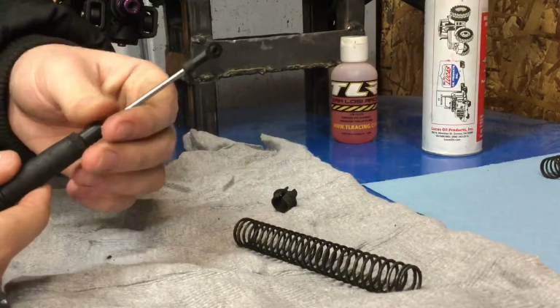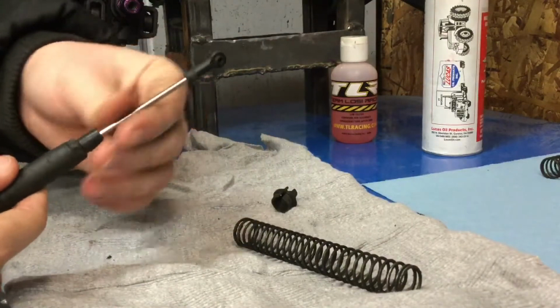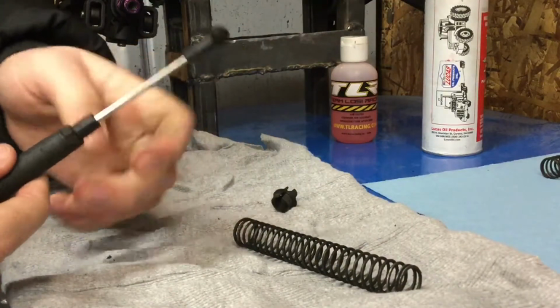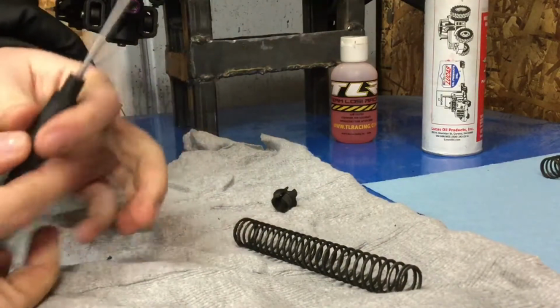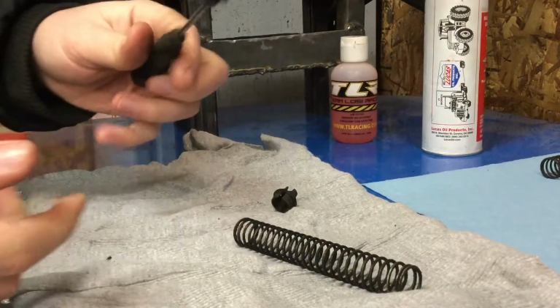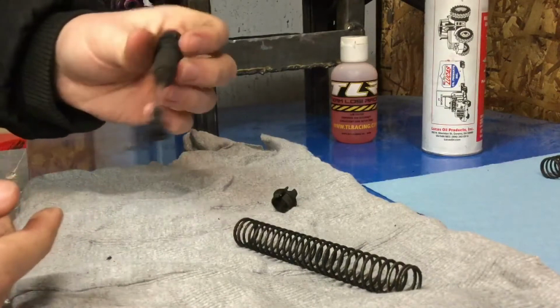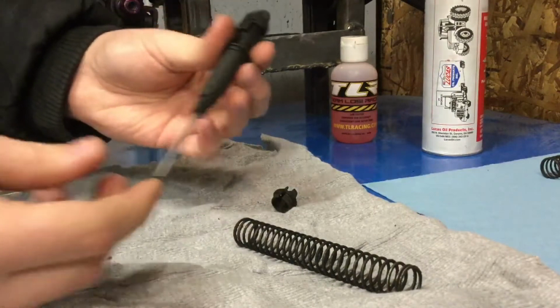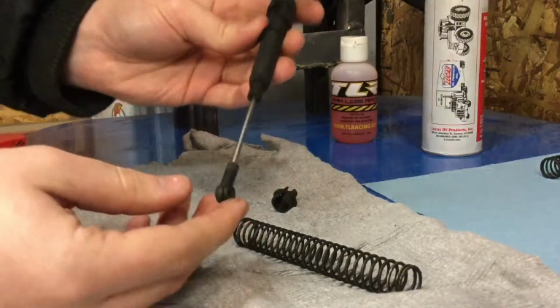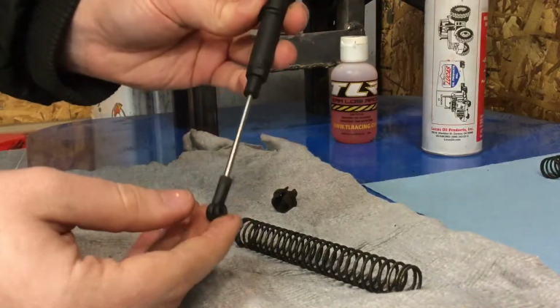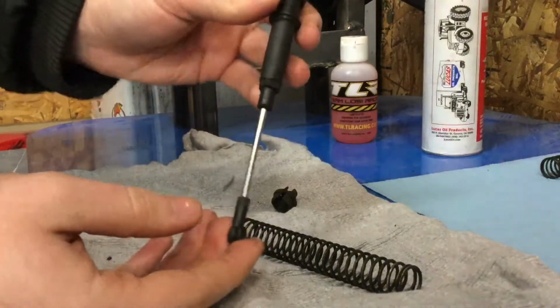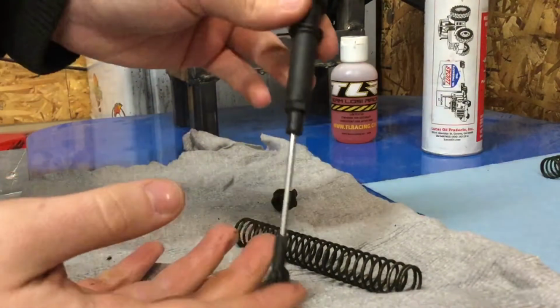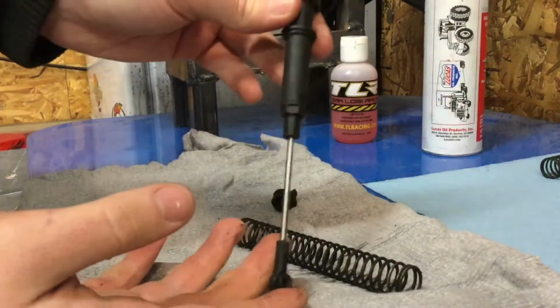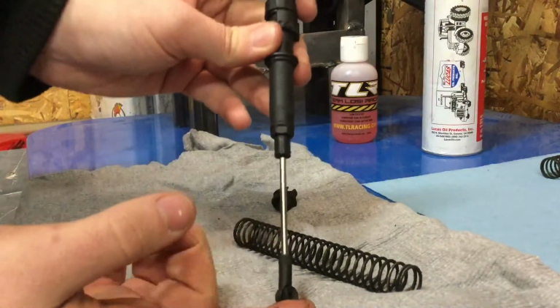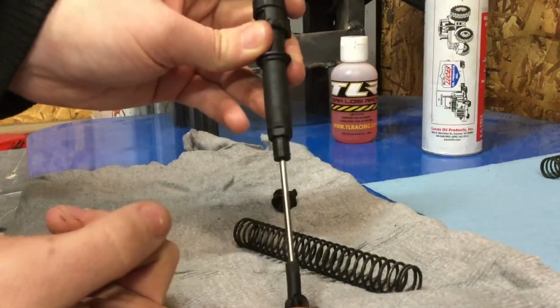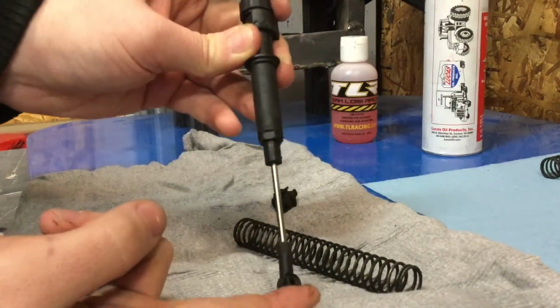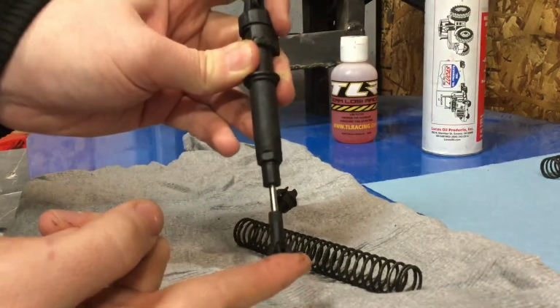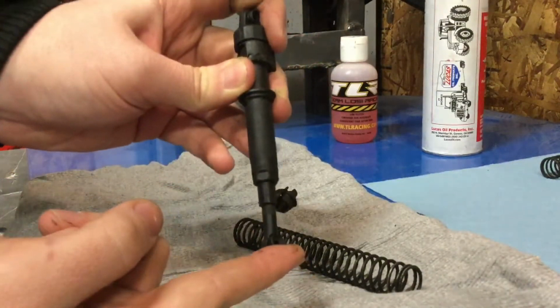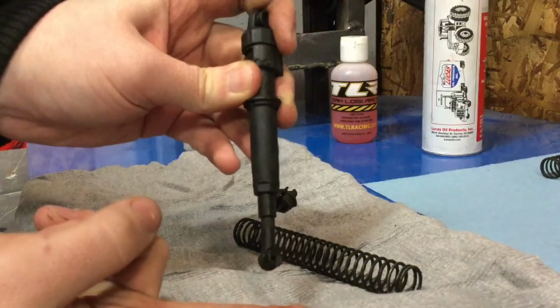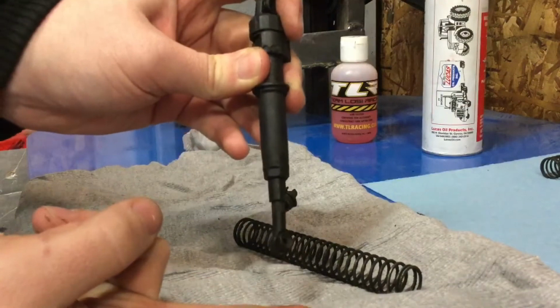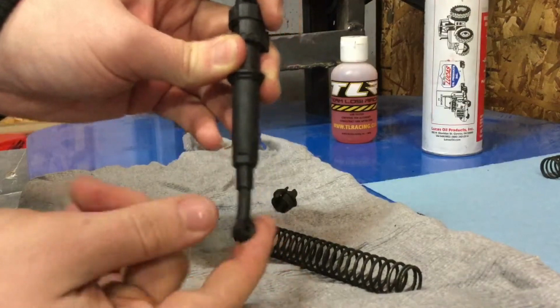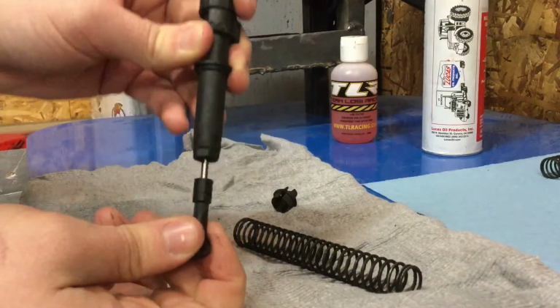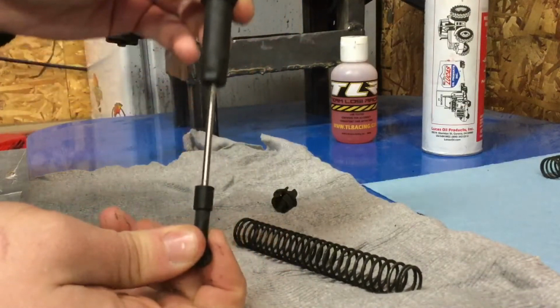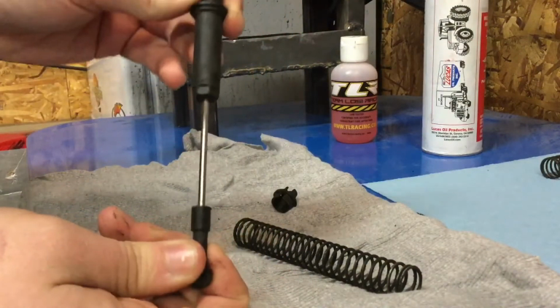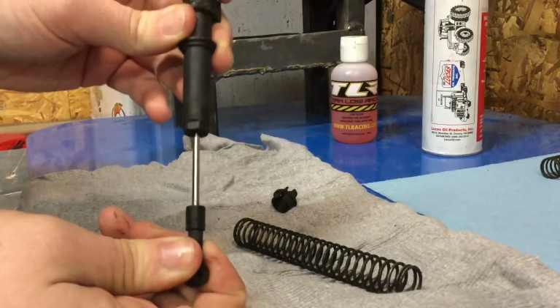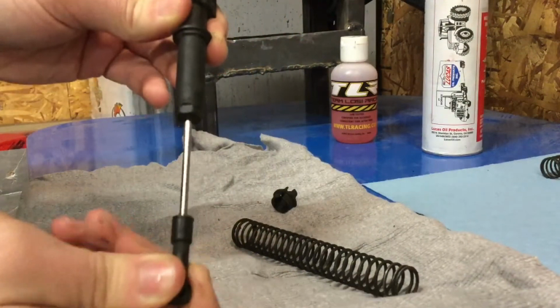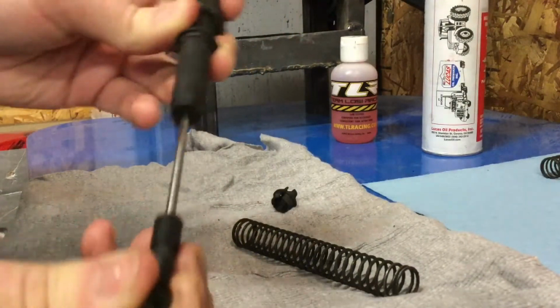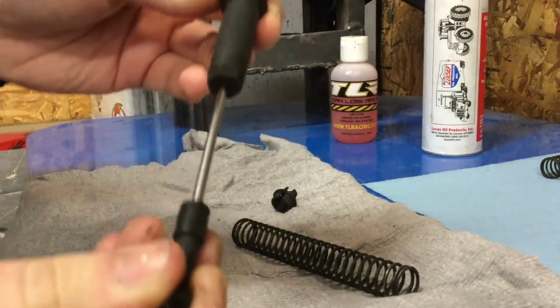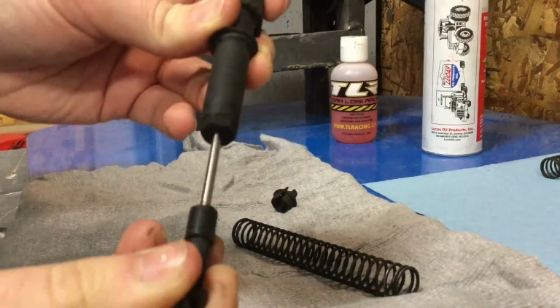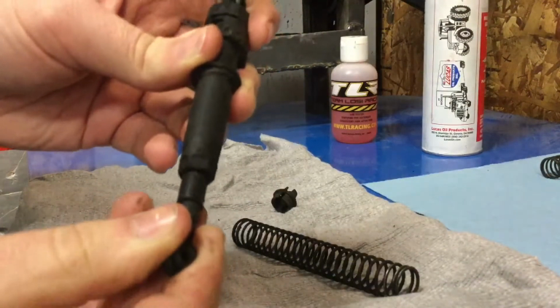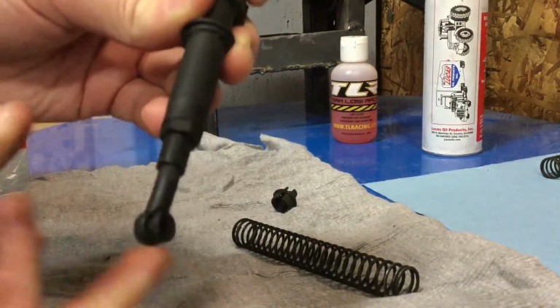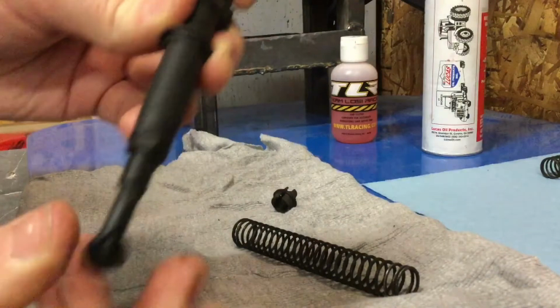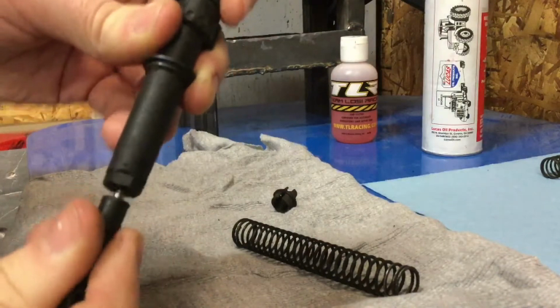Now I'll show you what a dead shock looks like. So as you can see — nothing, nothing happens.